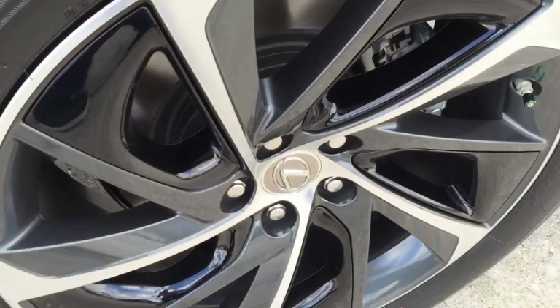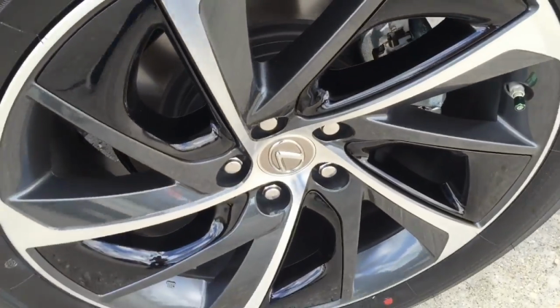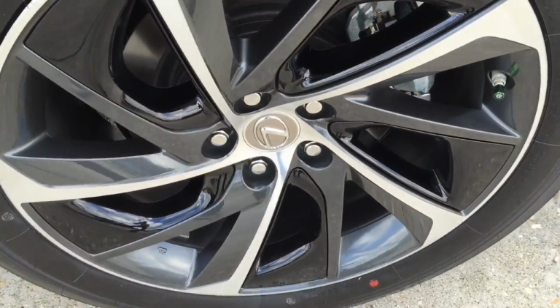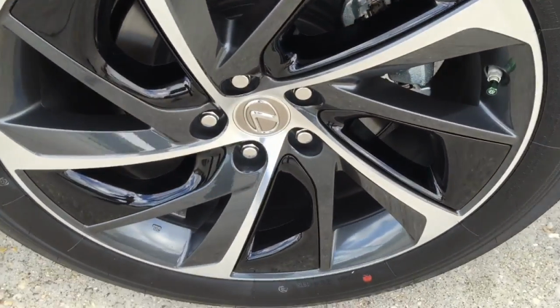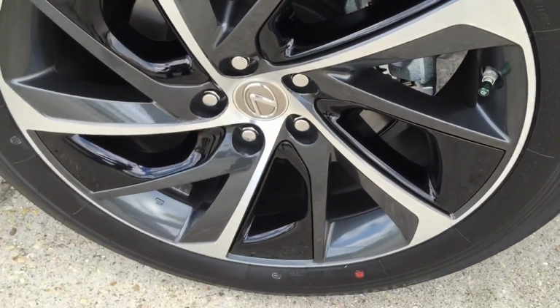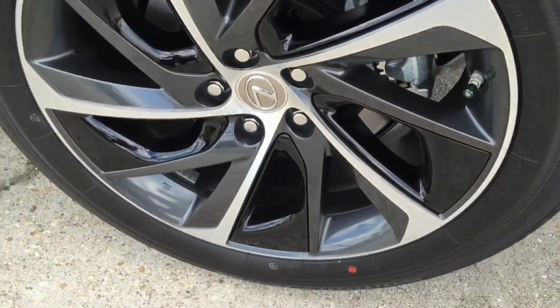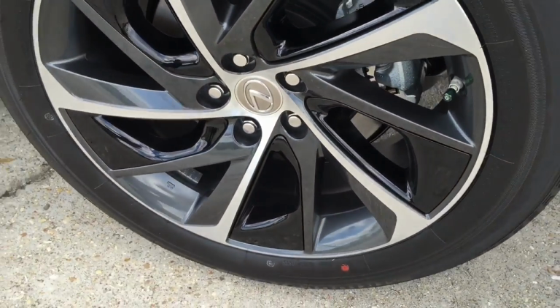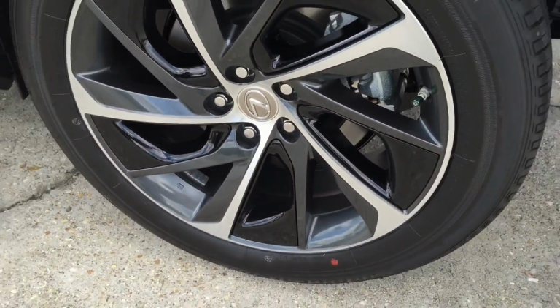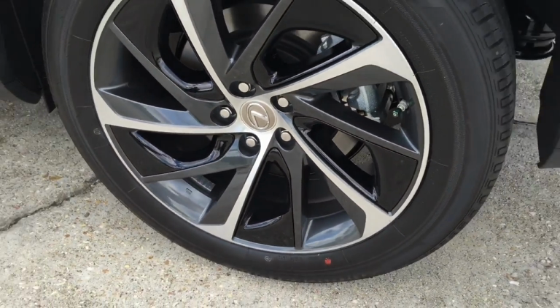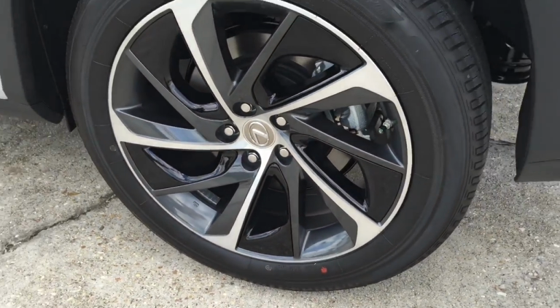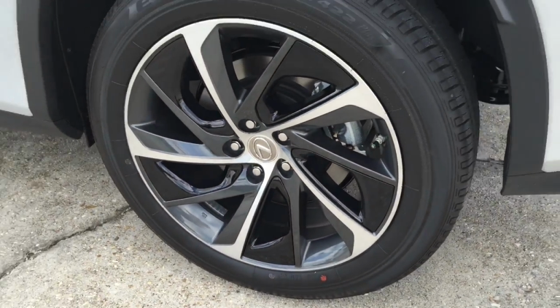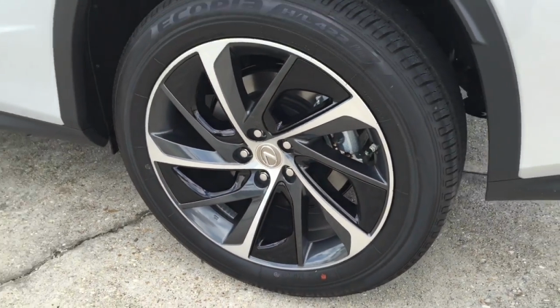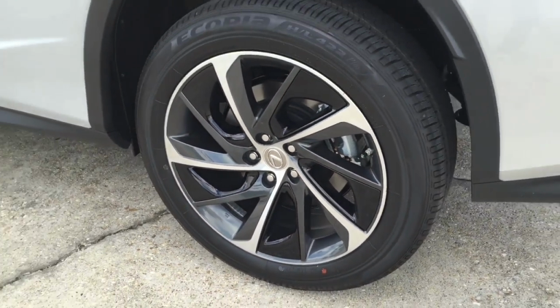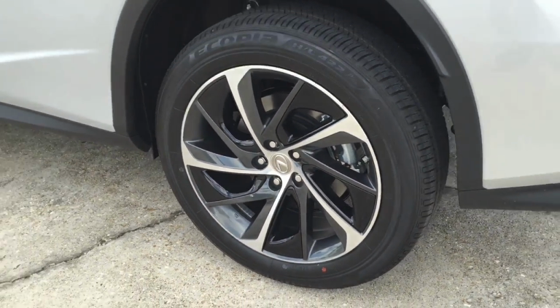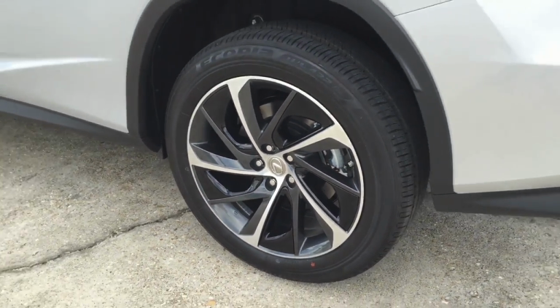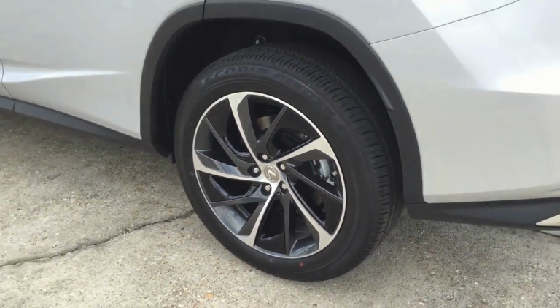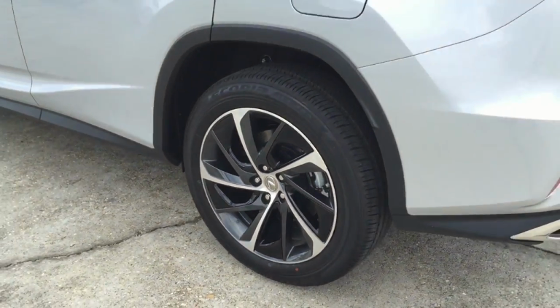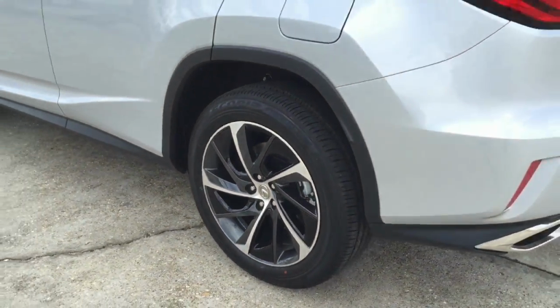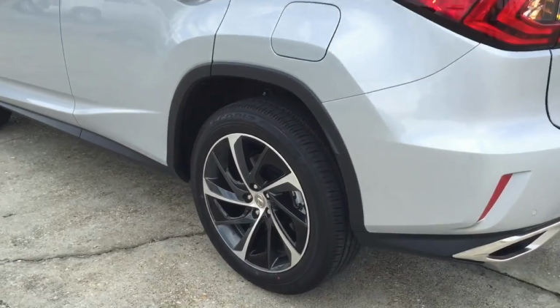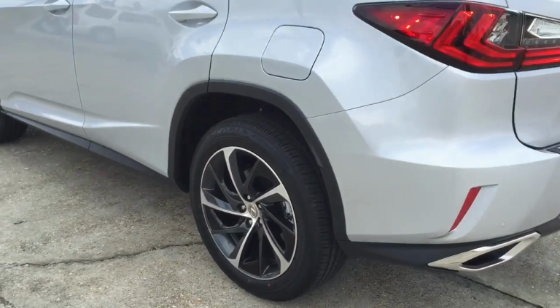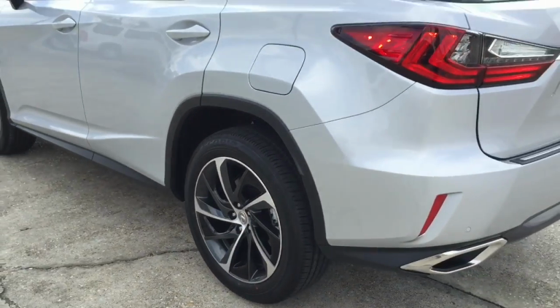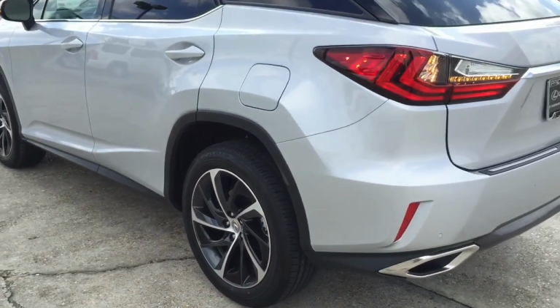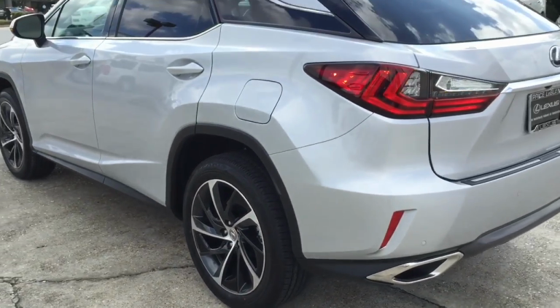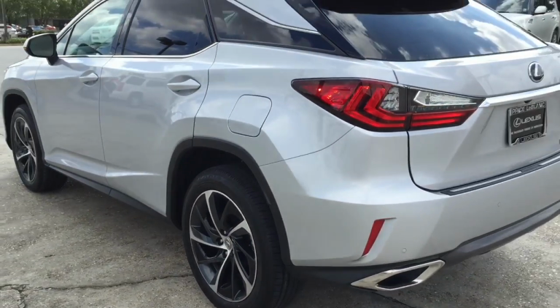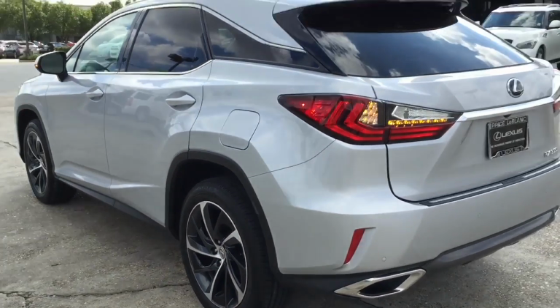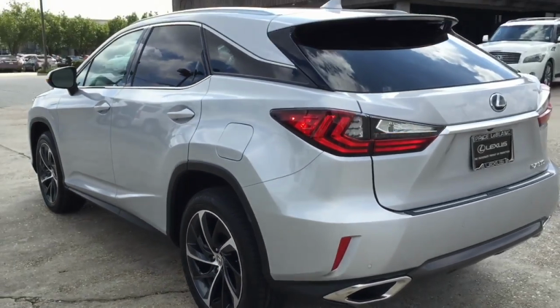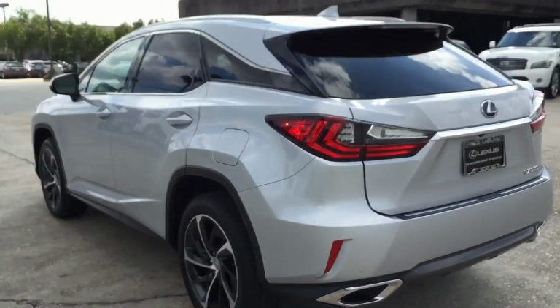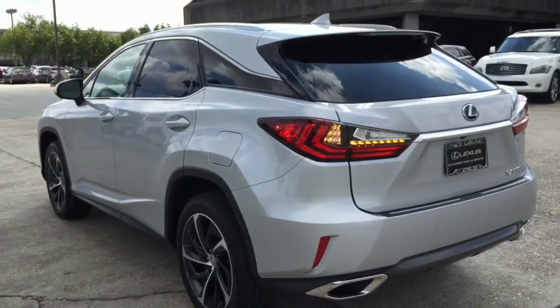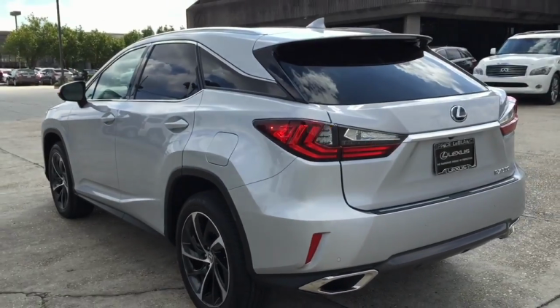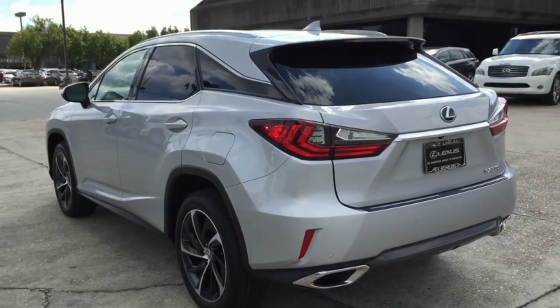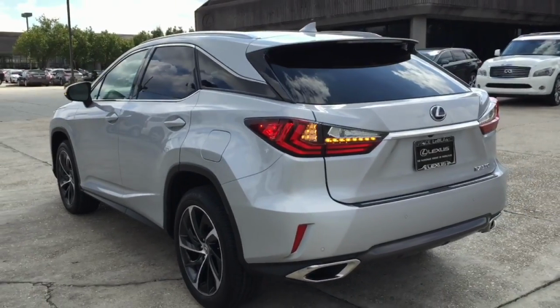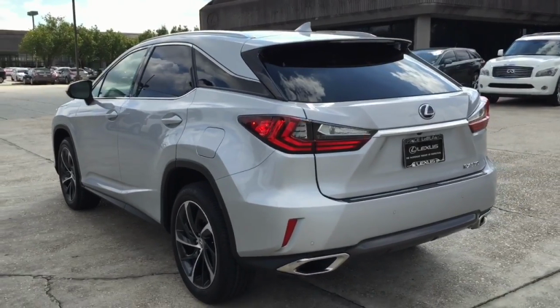To enhance braking performance, a 4-channel anti-lock braking system, electronic brake force distribution, and brake assist are also standard on this vehicle.